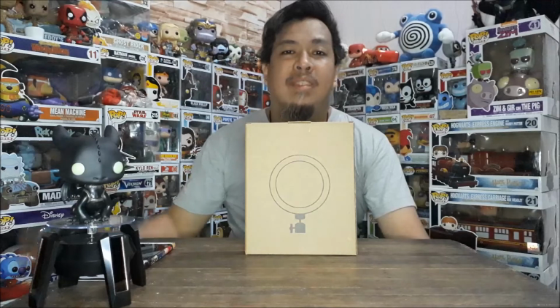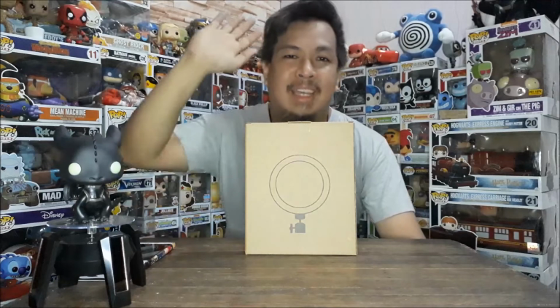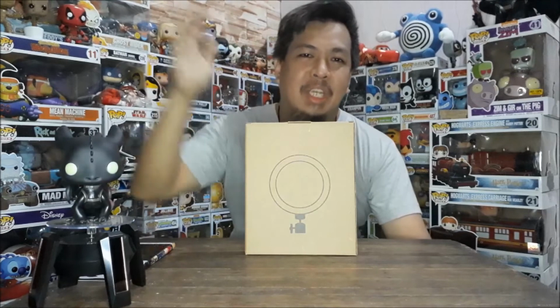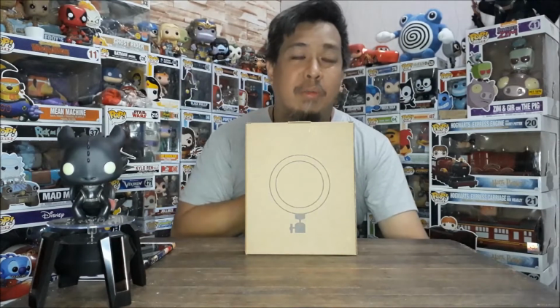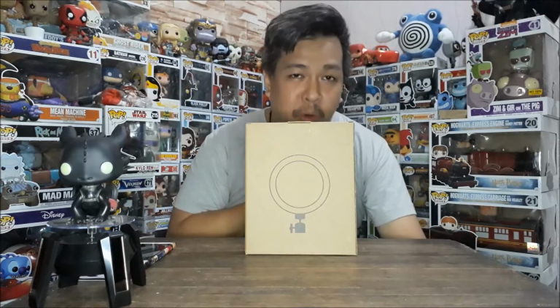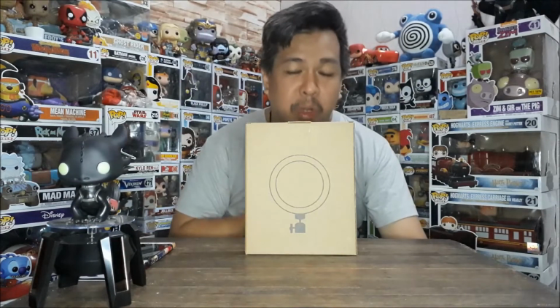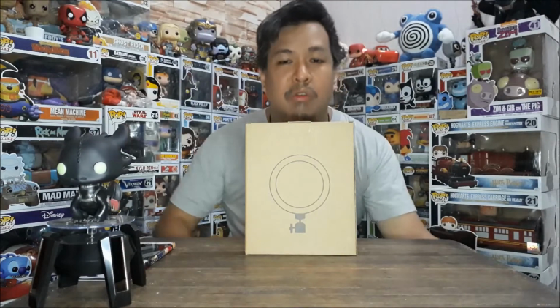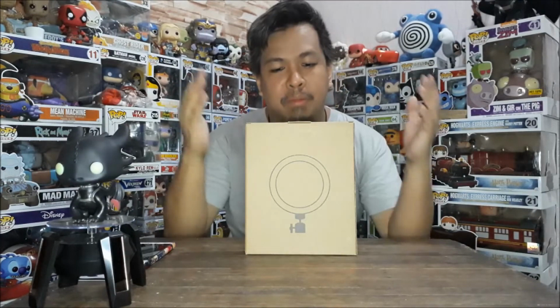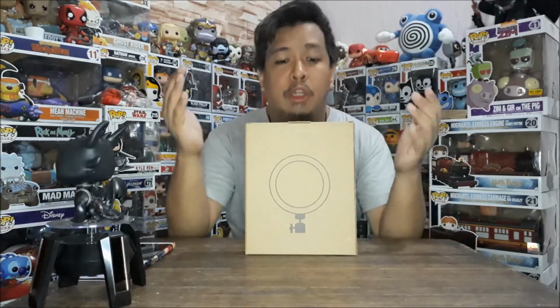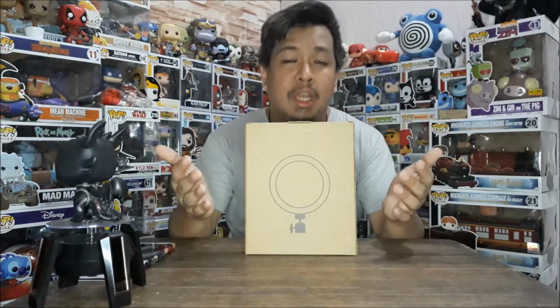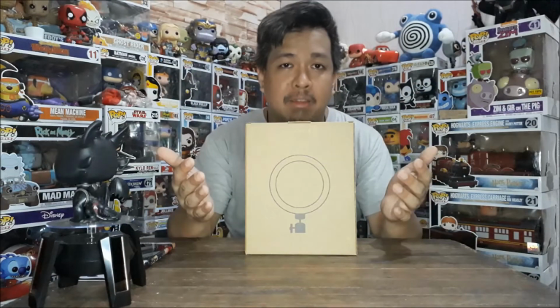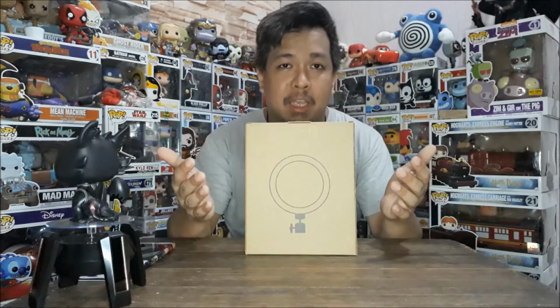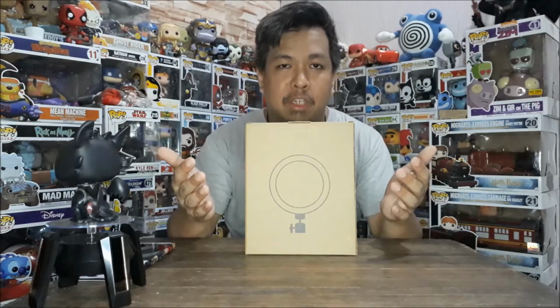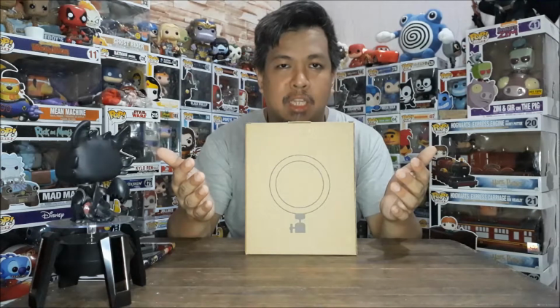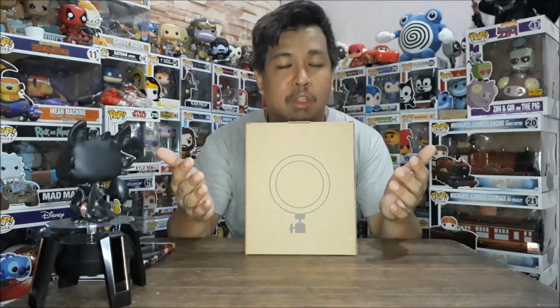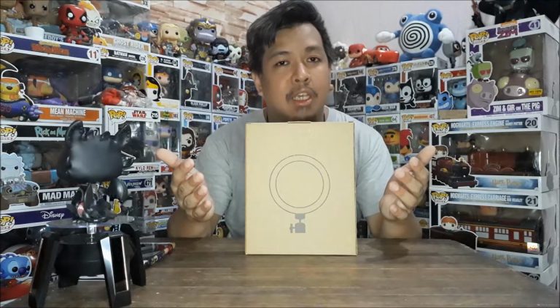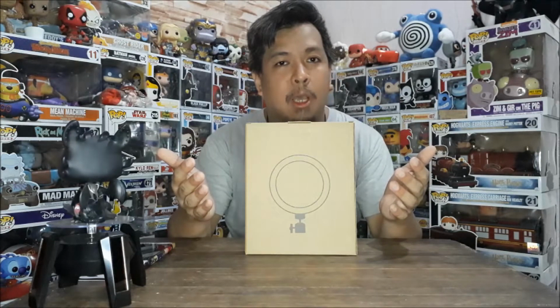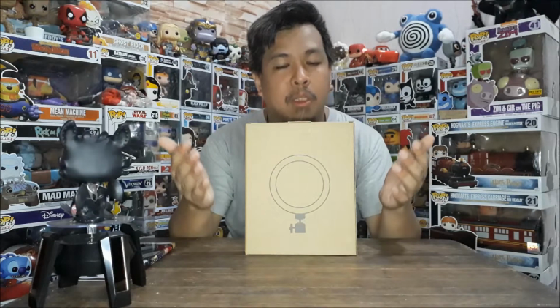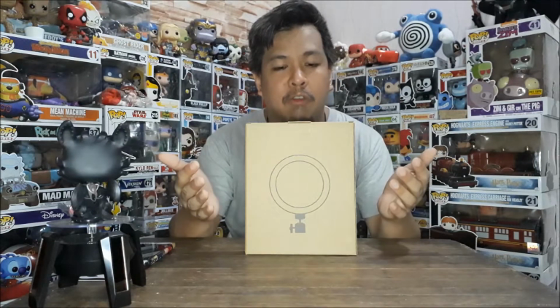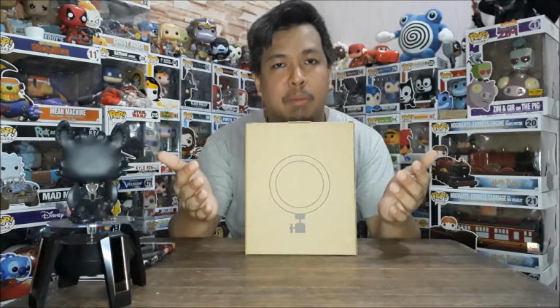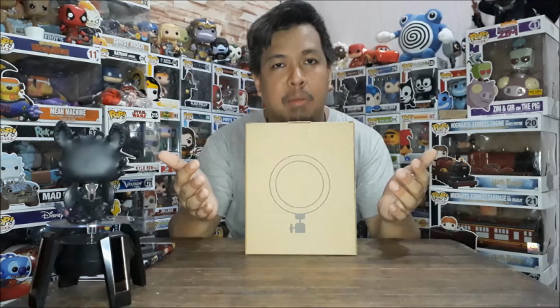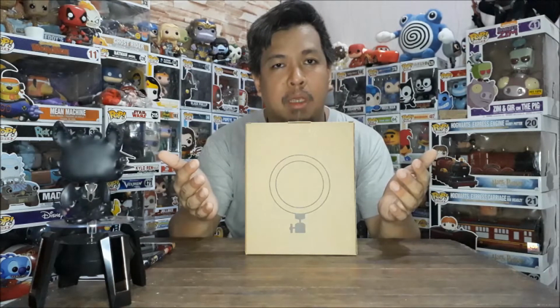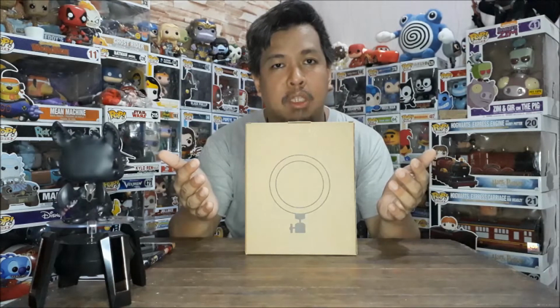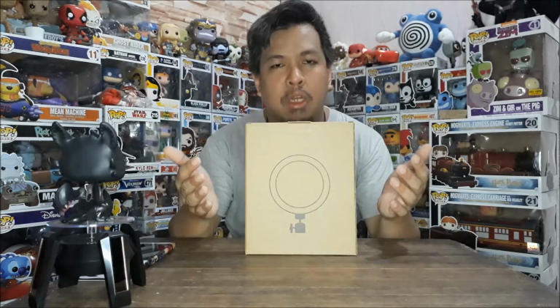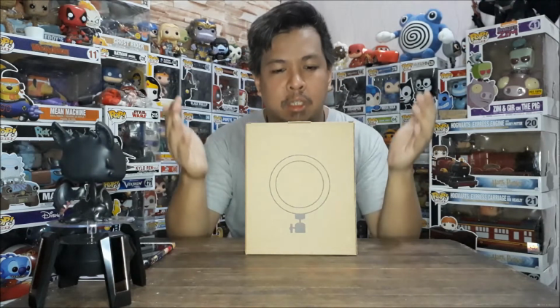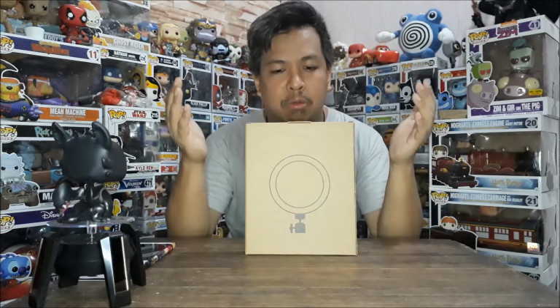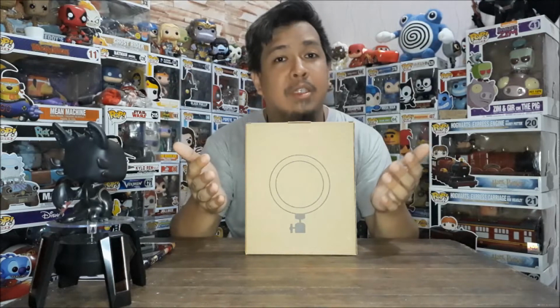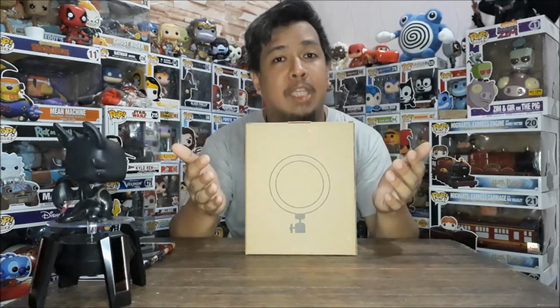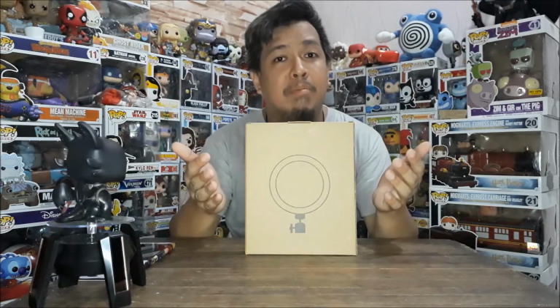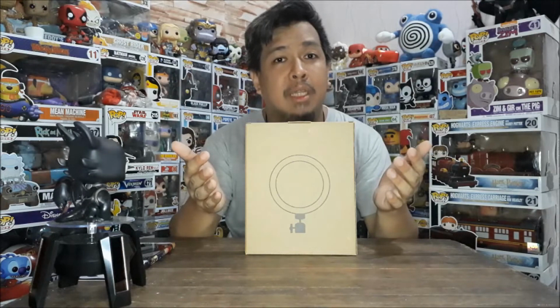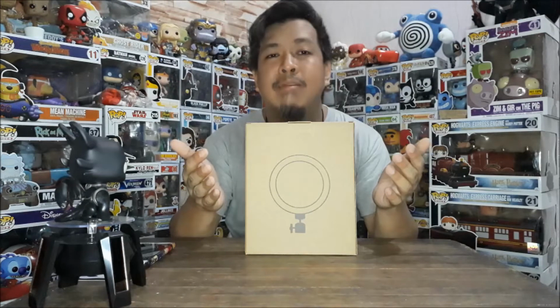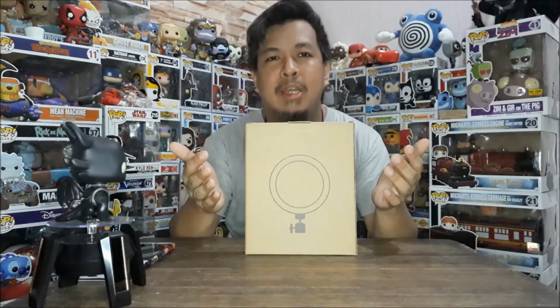Hi, this is JP from Case Corner, my corner of the world. Ito yung ring light na feature natin today. This is a gift from my colleagues at work. So let's set it up and light it up.